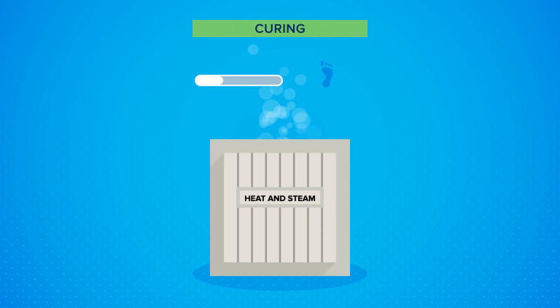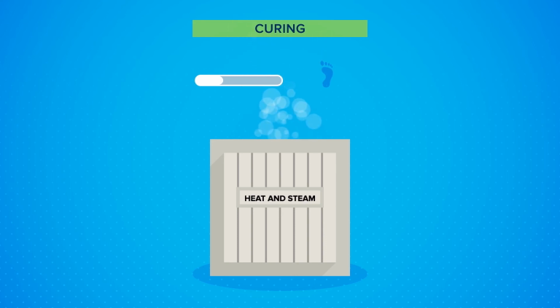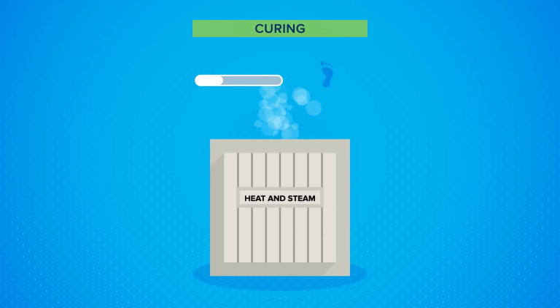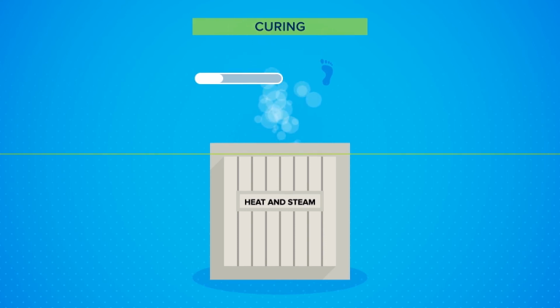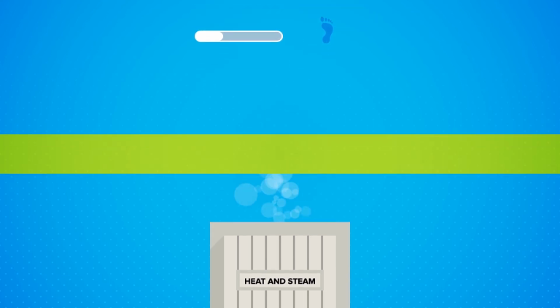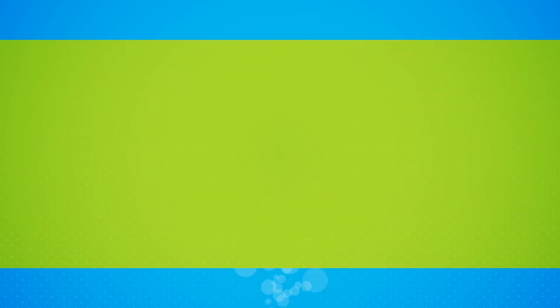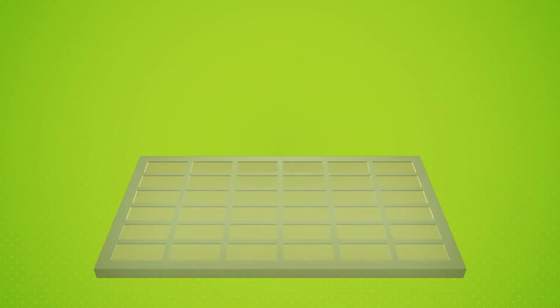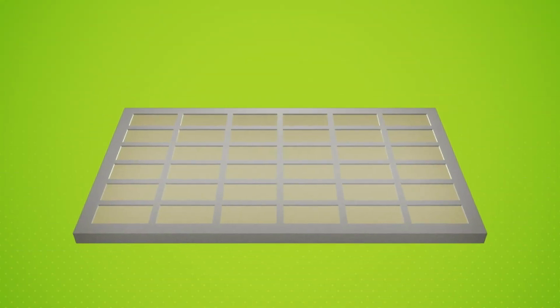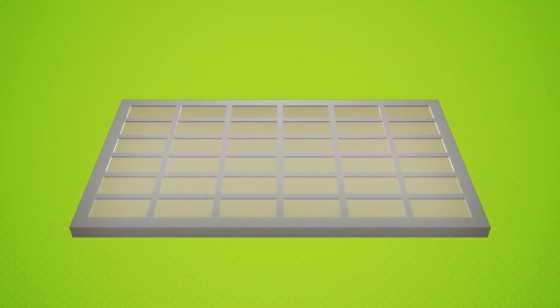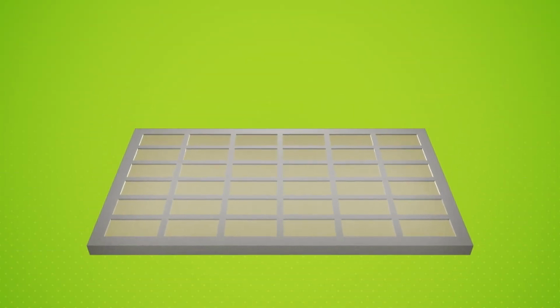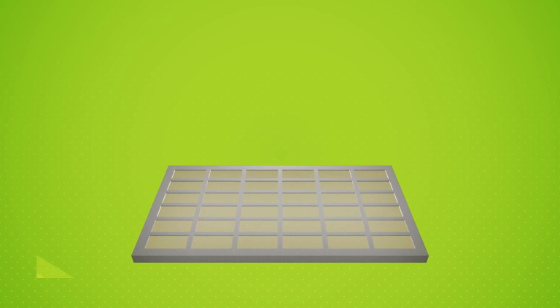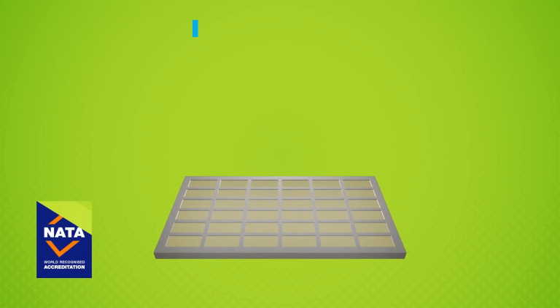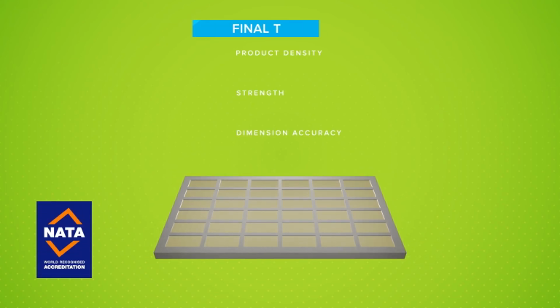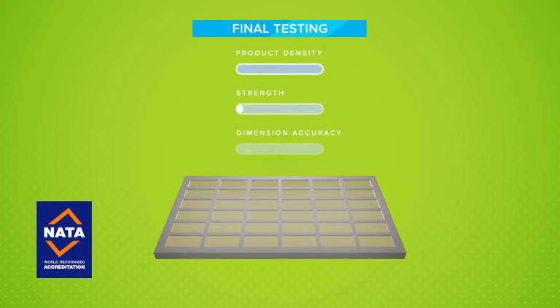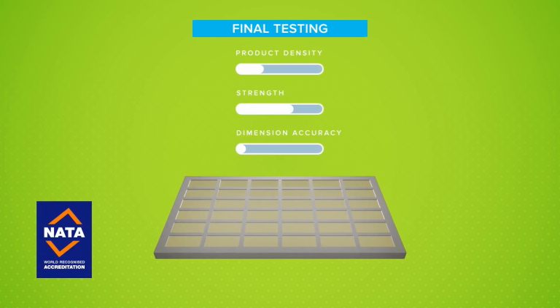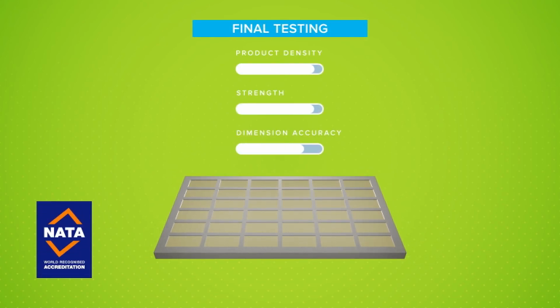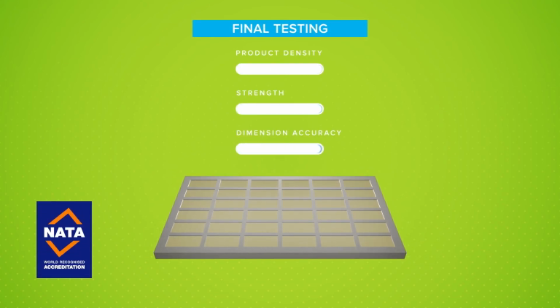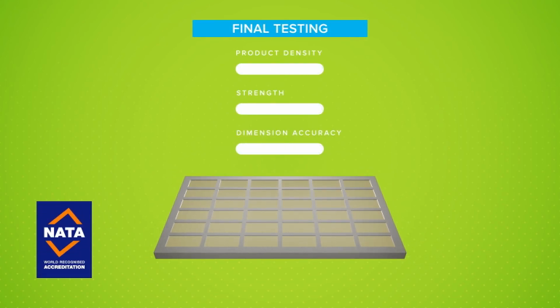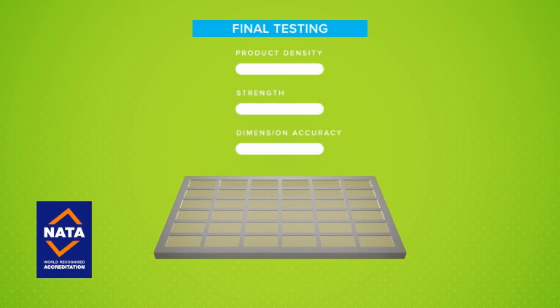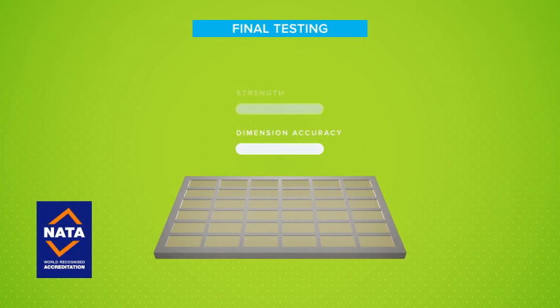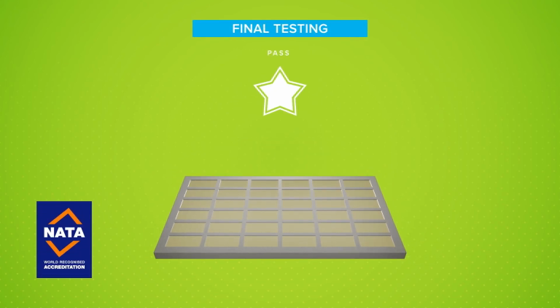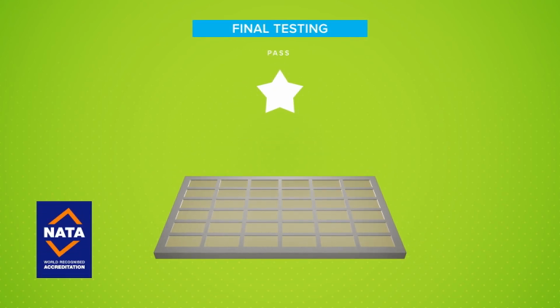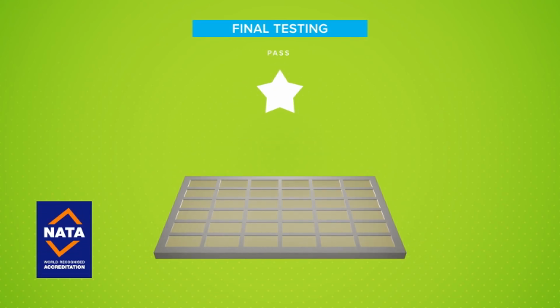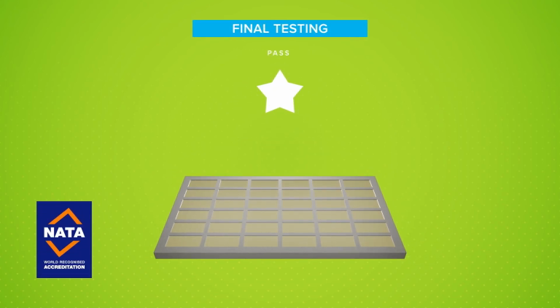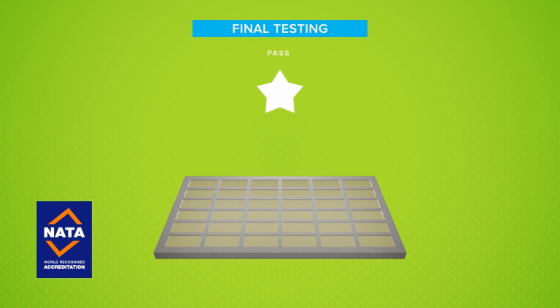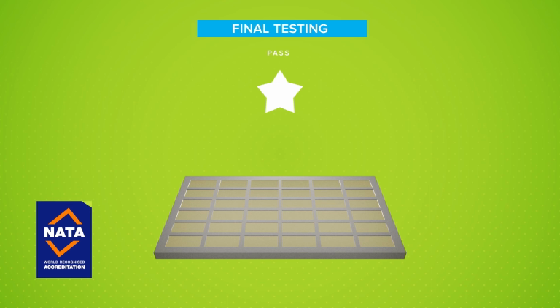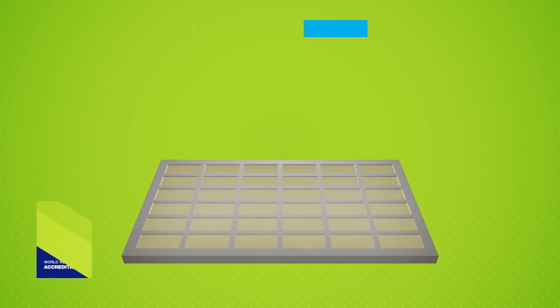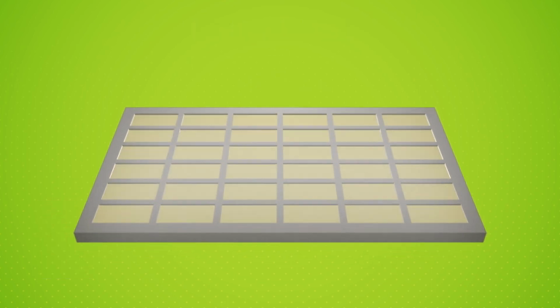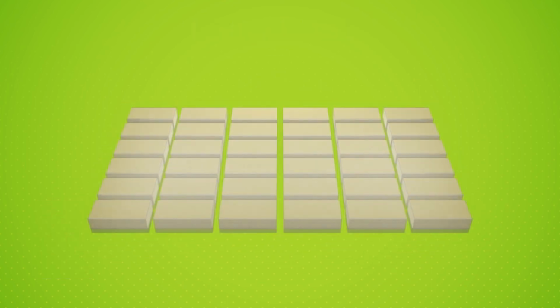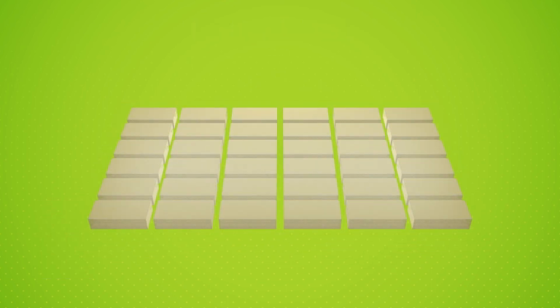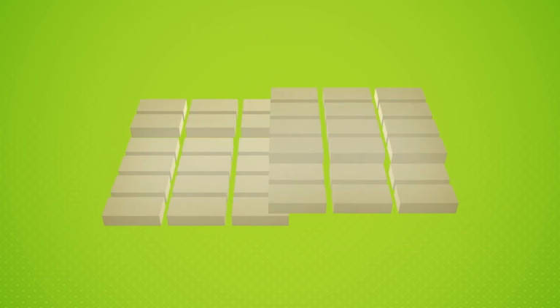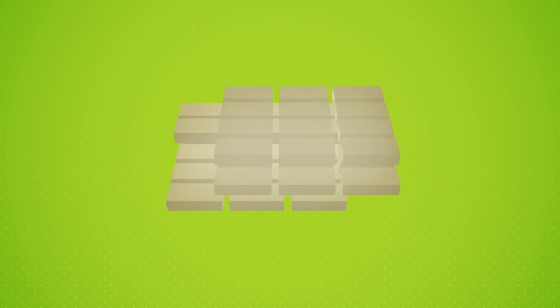Once cured, the product is checked again. Samples of all our products are tested in our NATA accredited testing laboratory. The products are then packed and stored for delivery to customers.